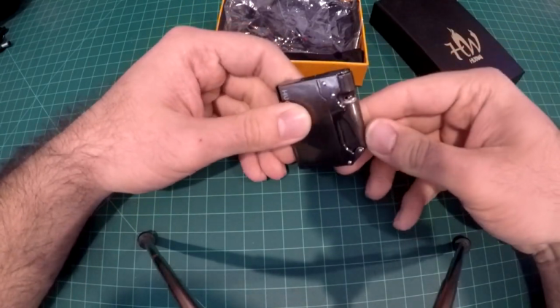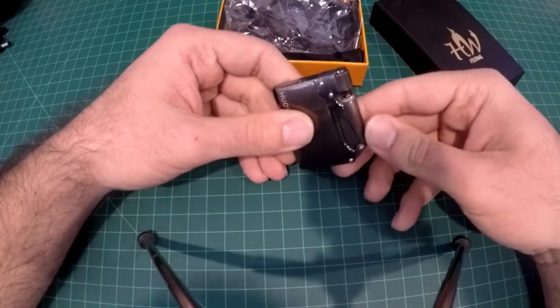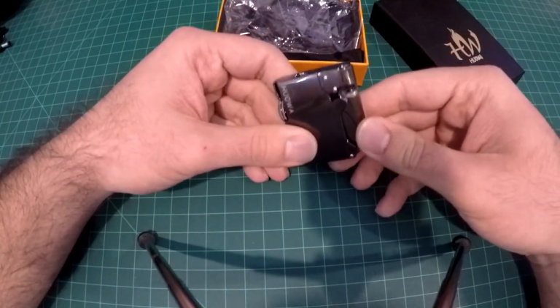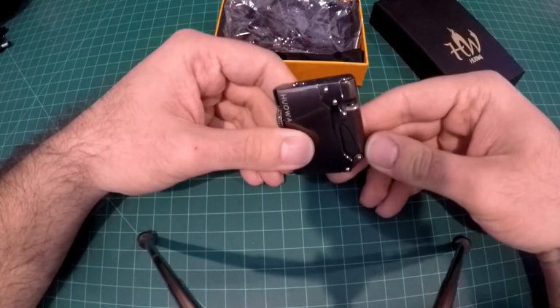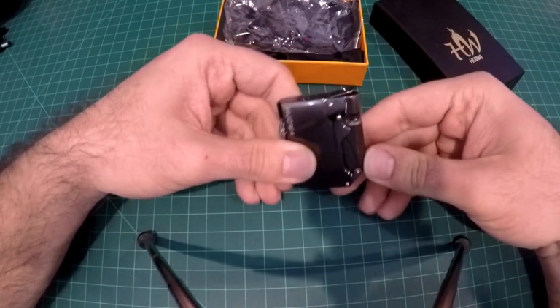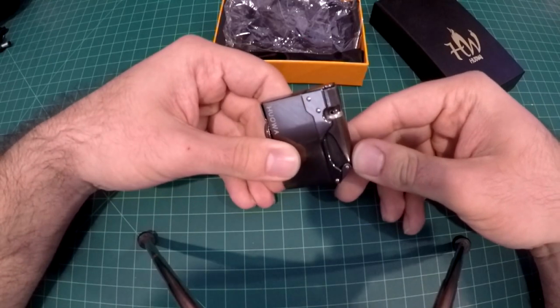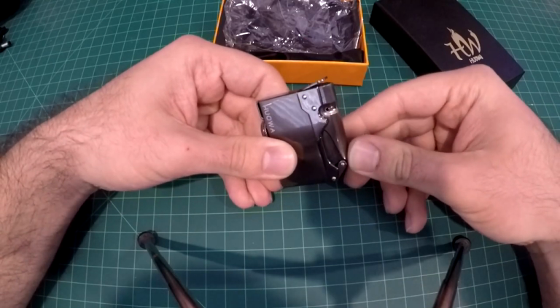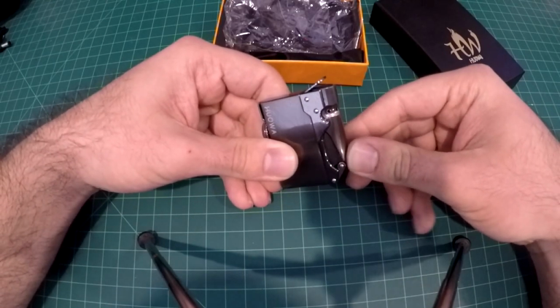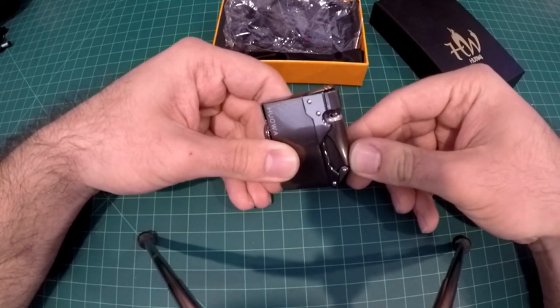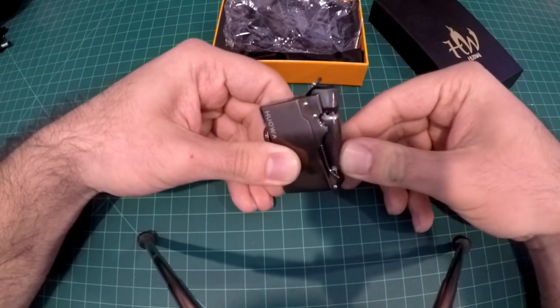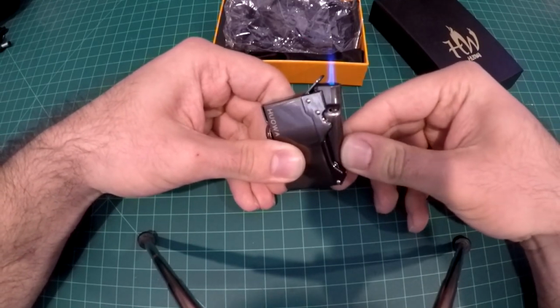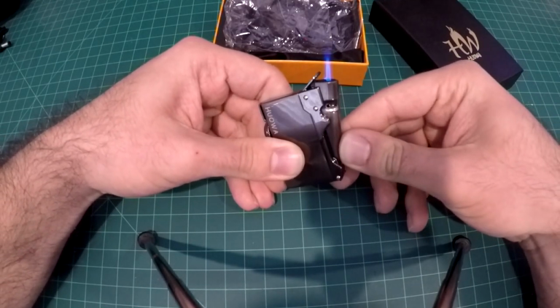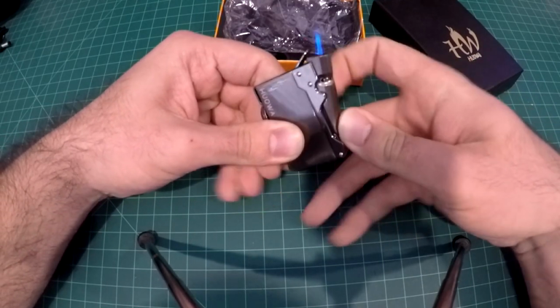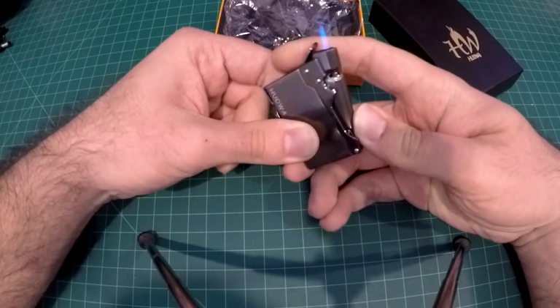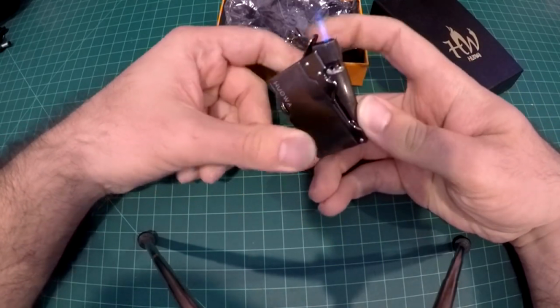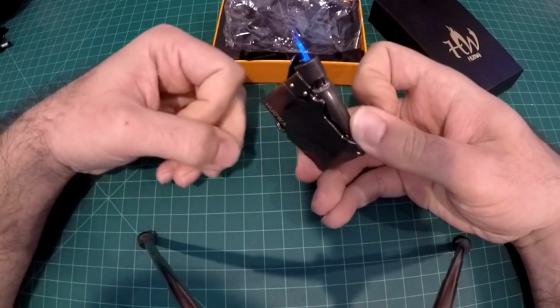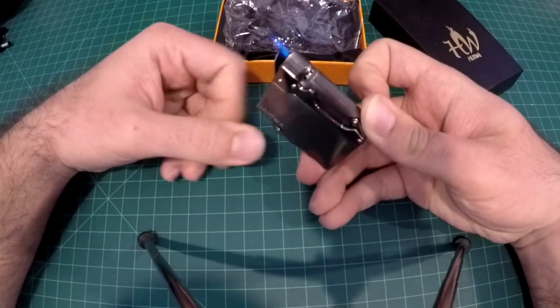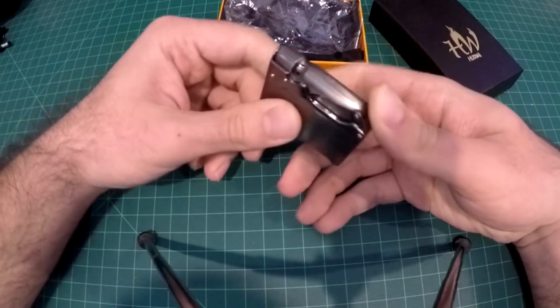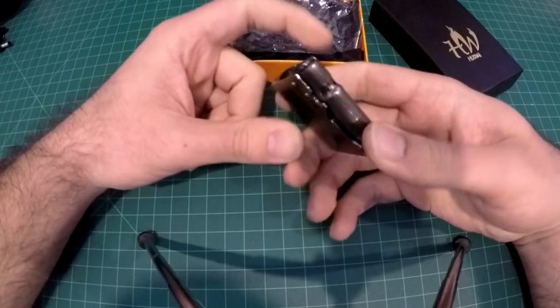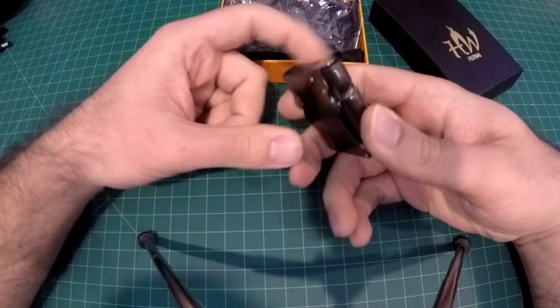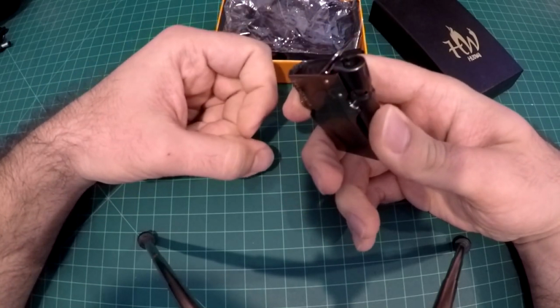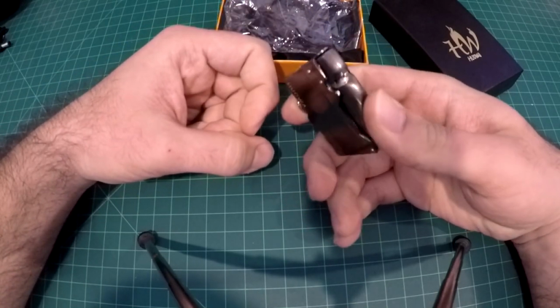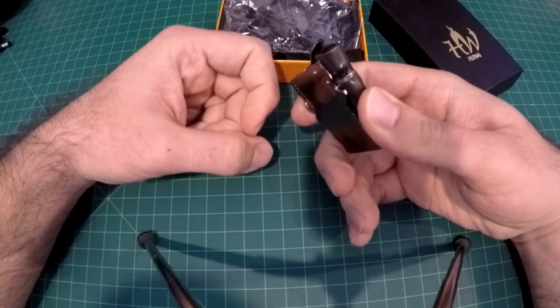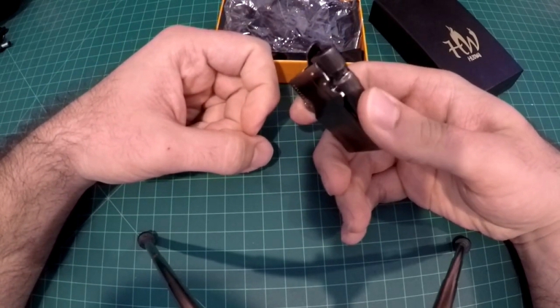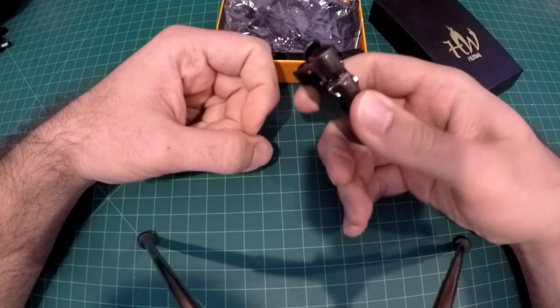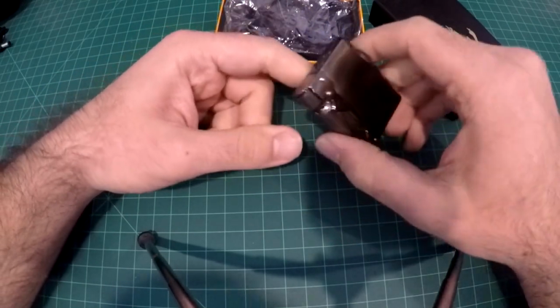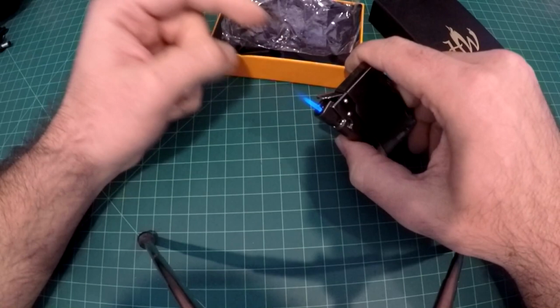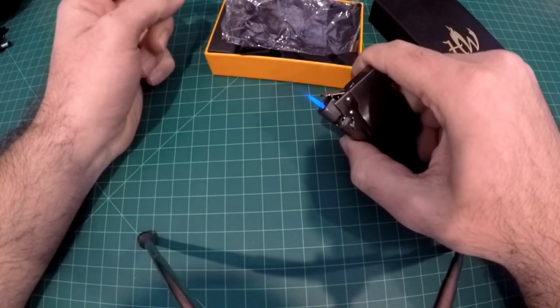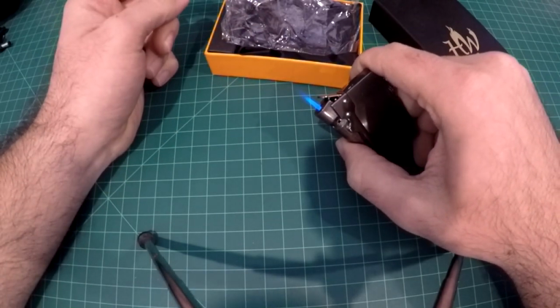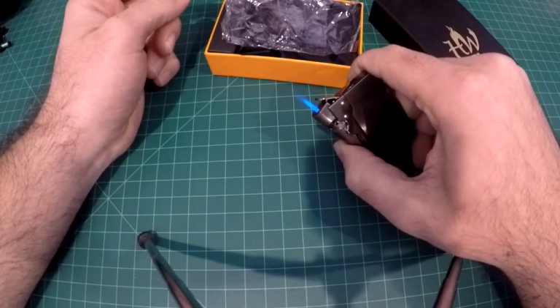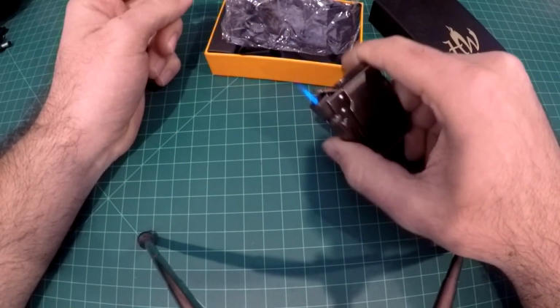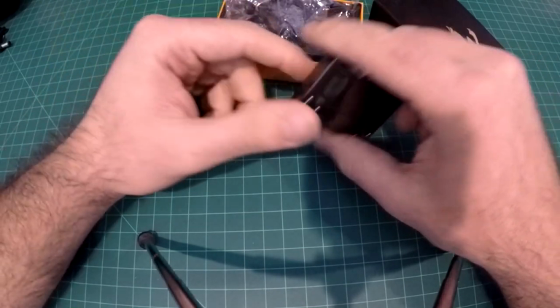This one lights in a different way — I'll show you. You press the side here and it lights up on the side, which is kind of neat. You literally just push the side and it lights like that.